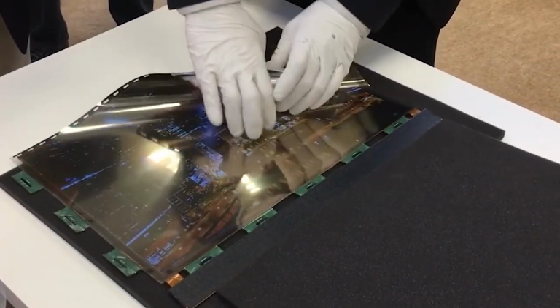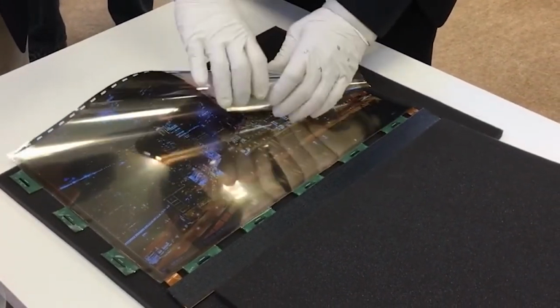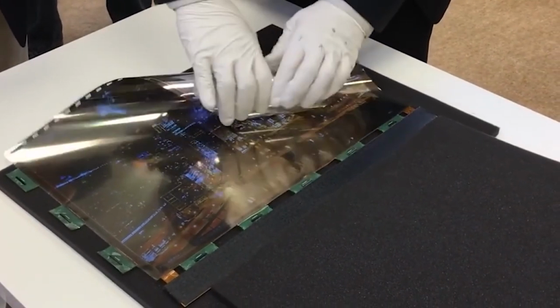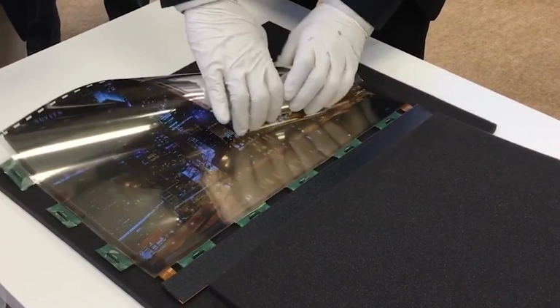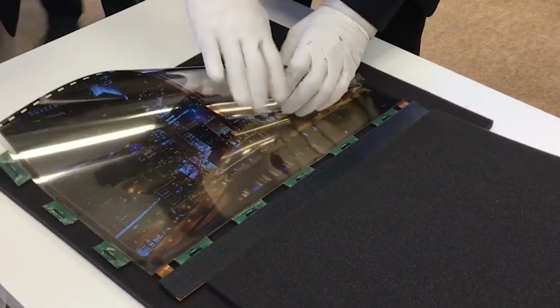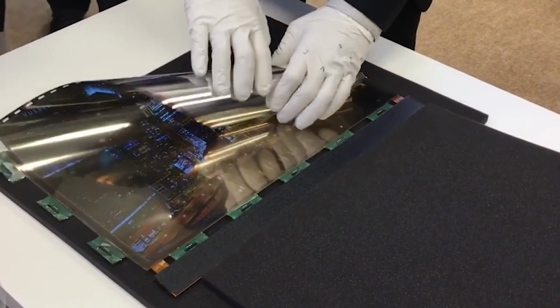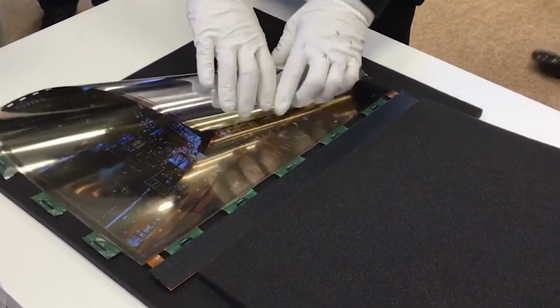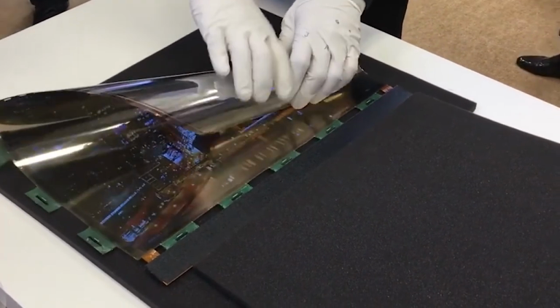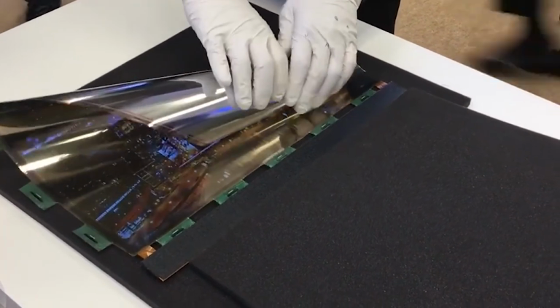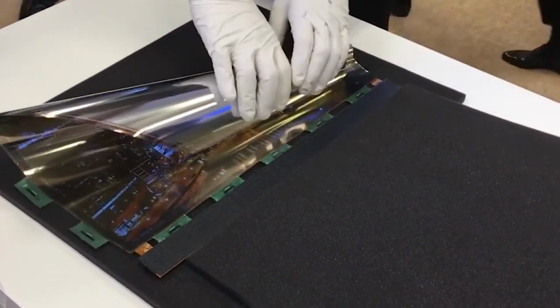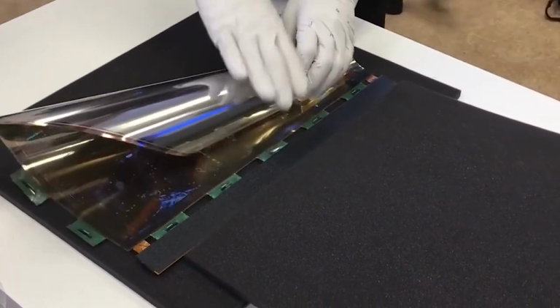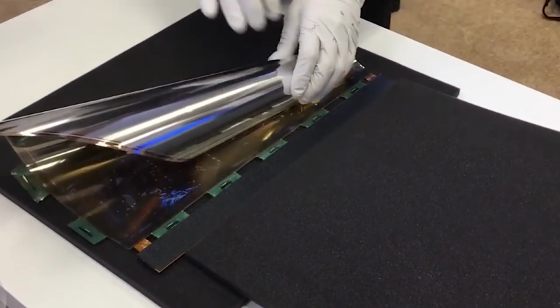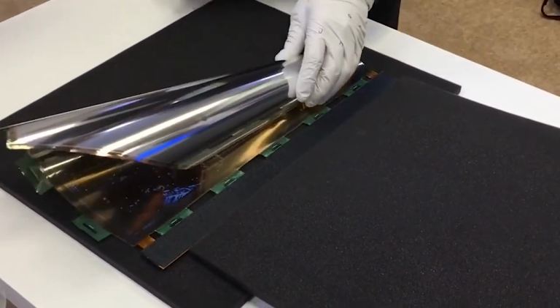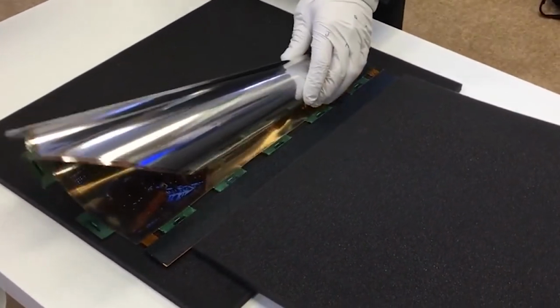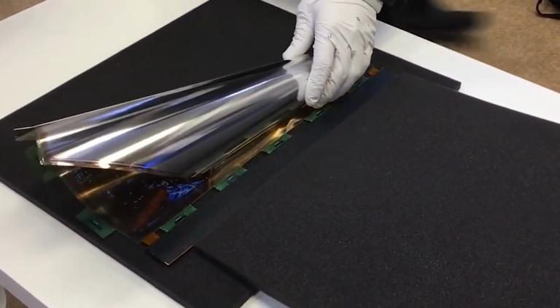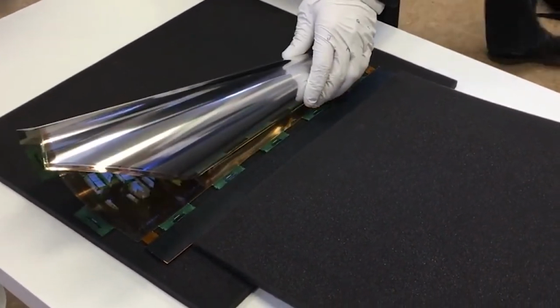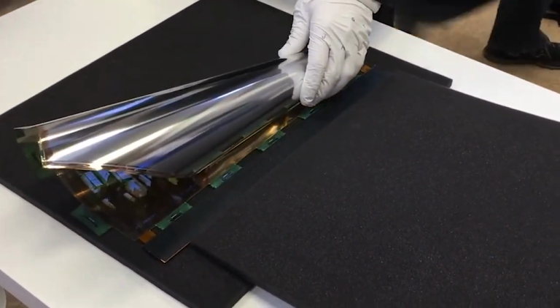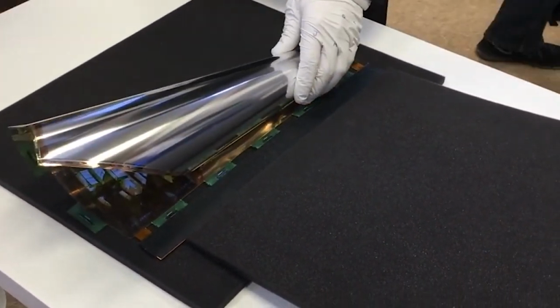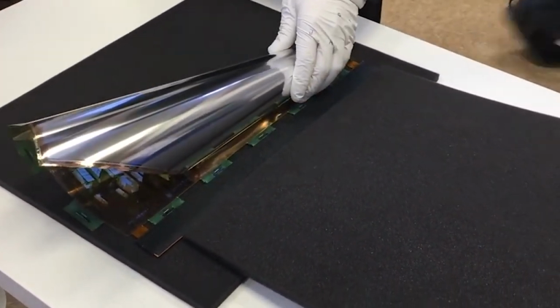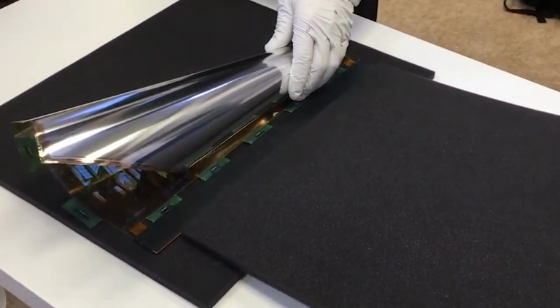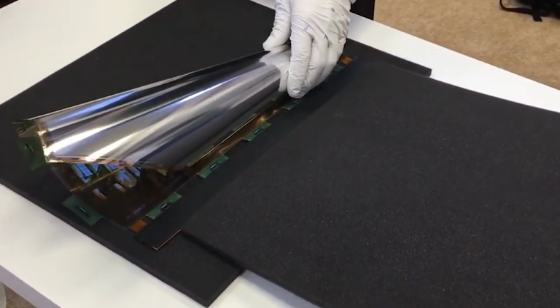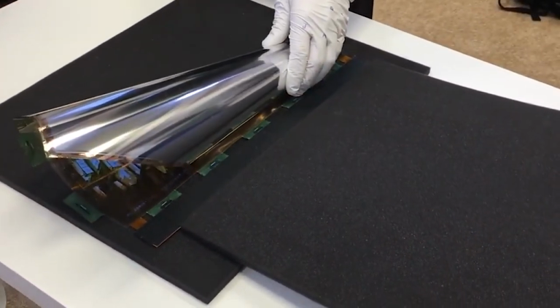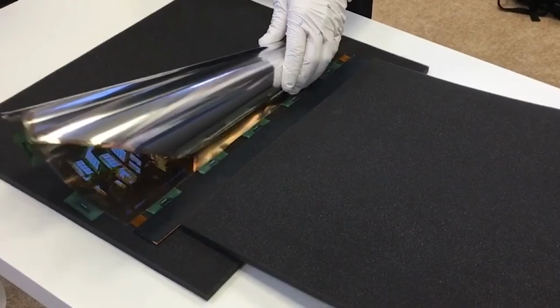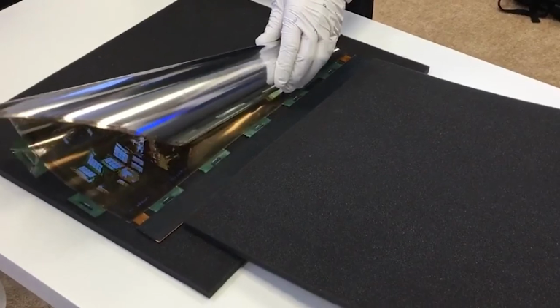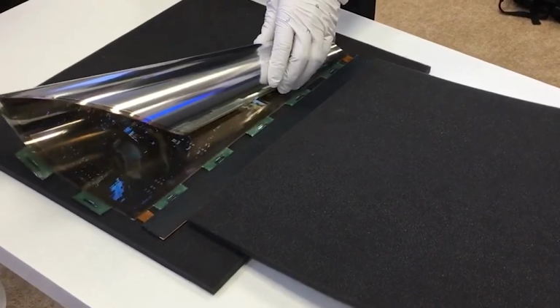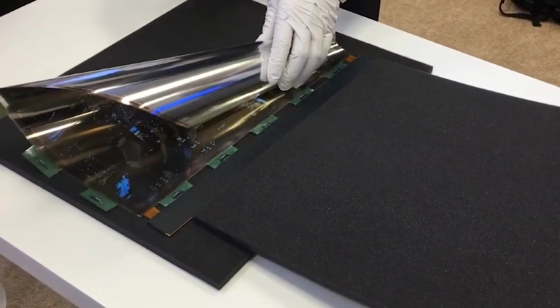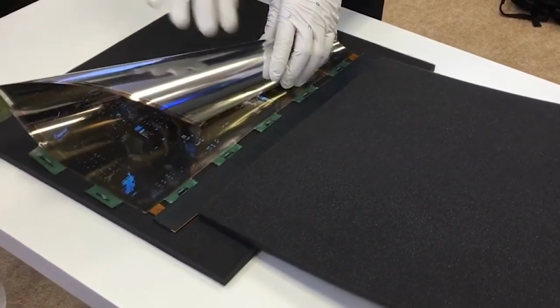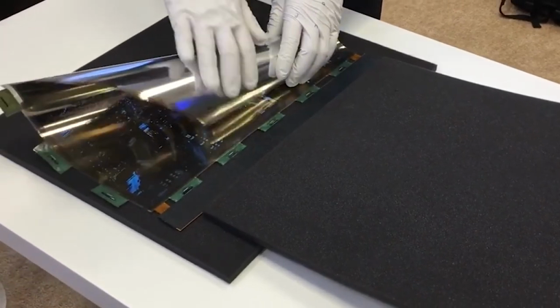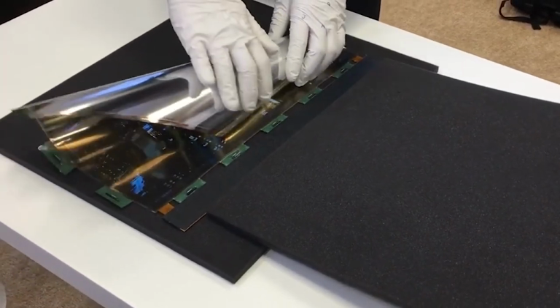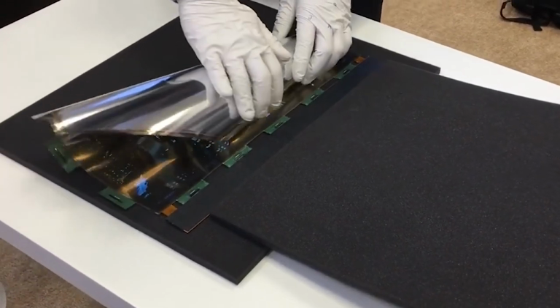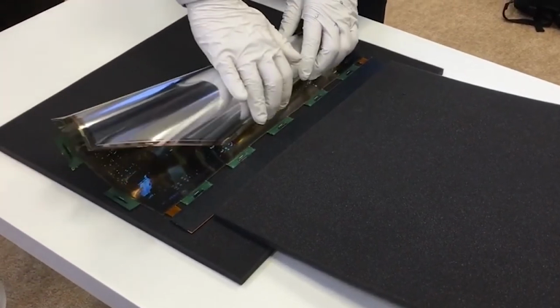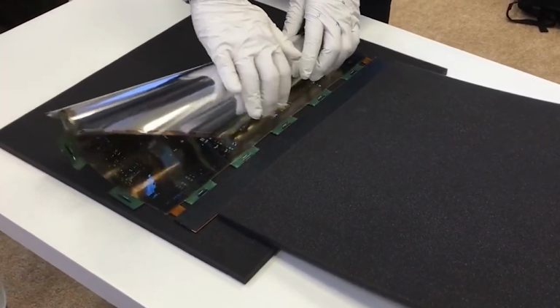And it bent, warped, and yes, rolled just as easily. It wasn't displaying anything on the mirrored-looking surface, of course.